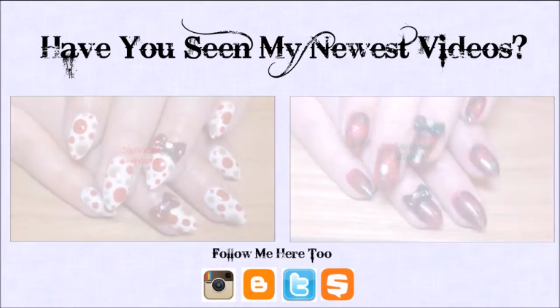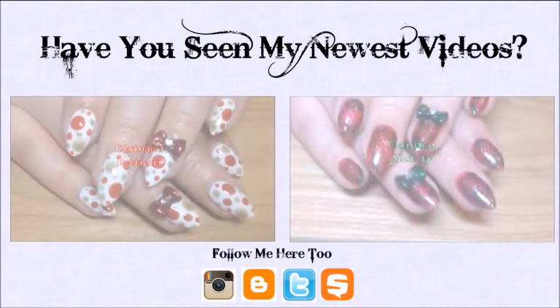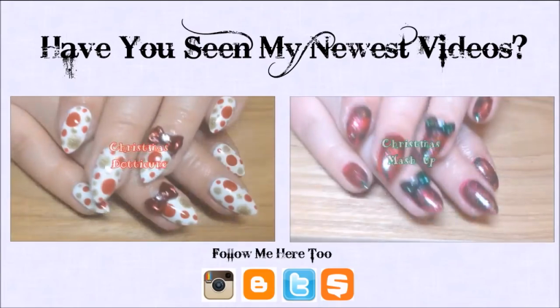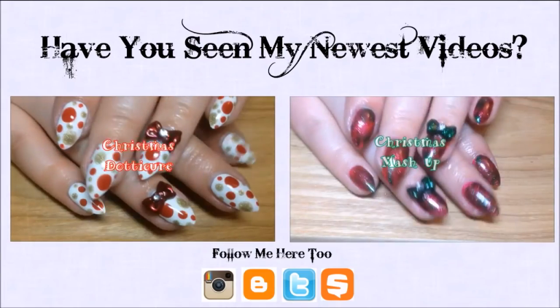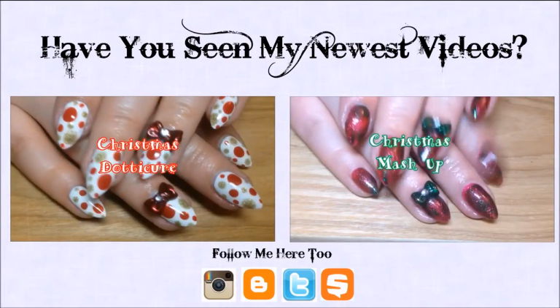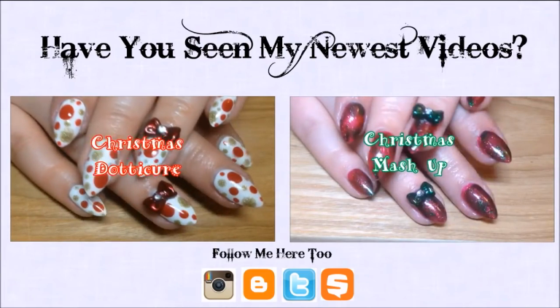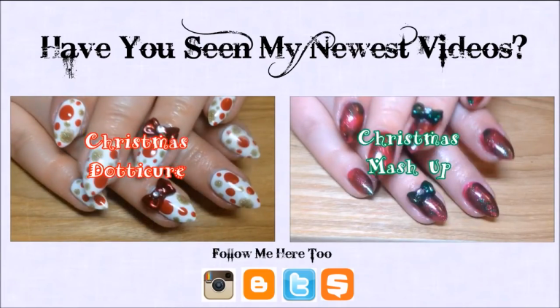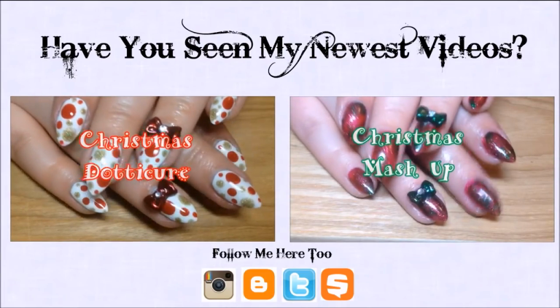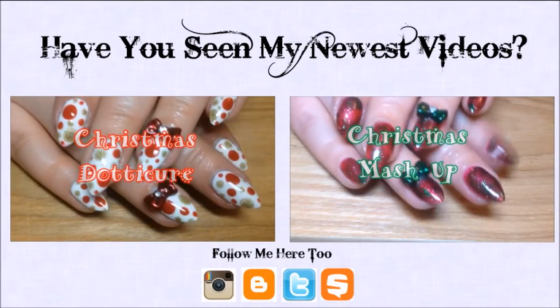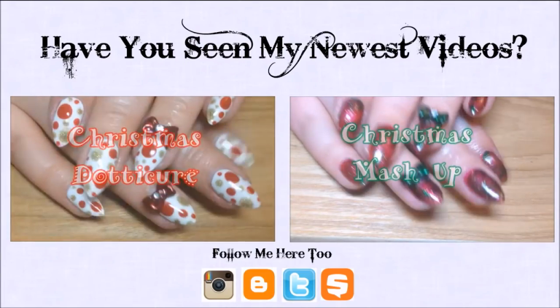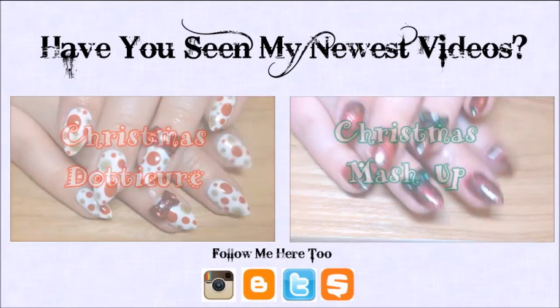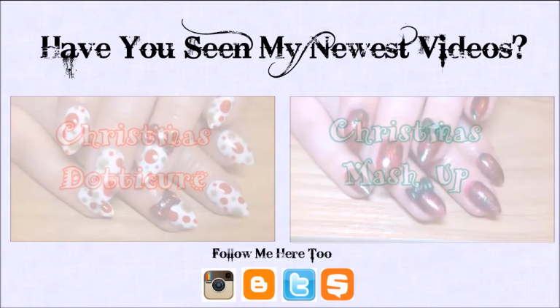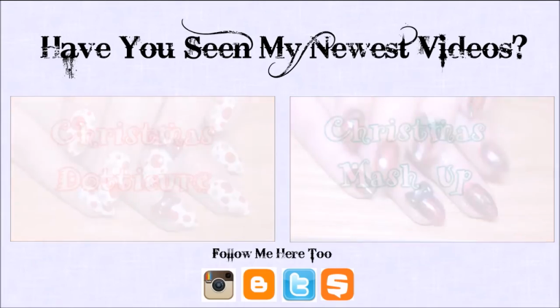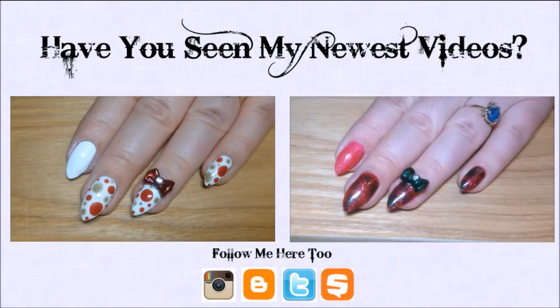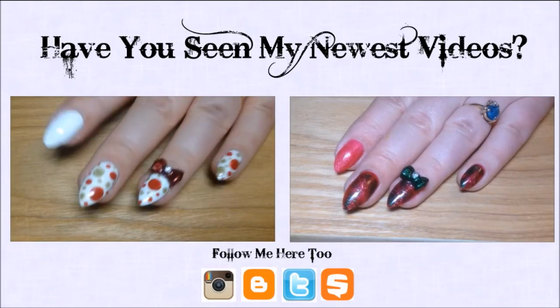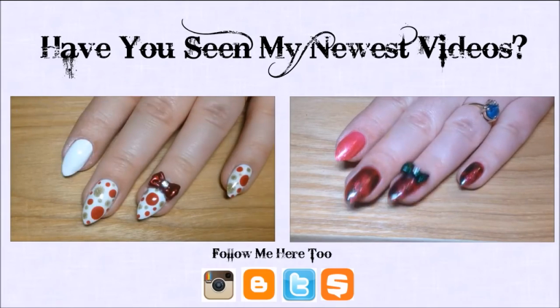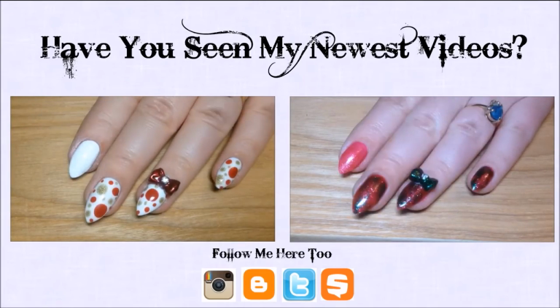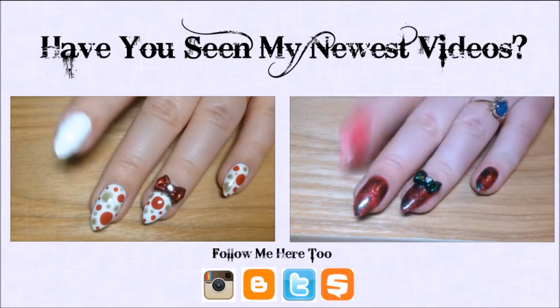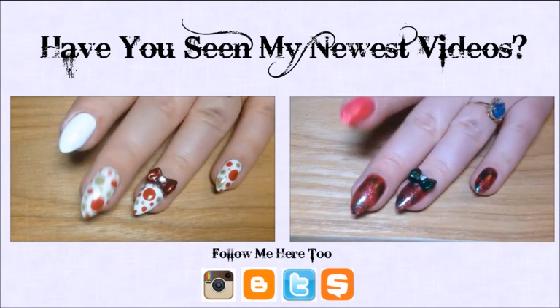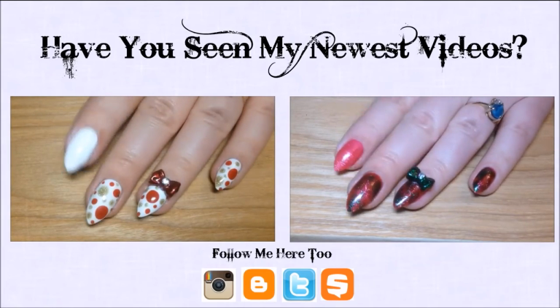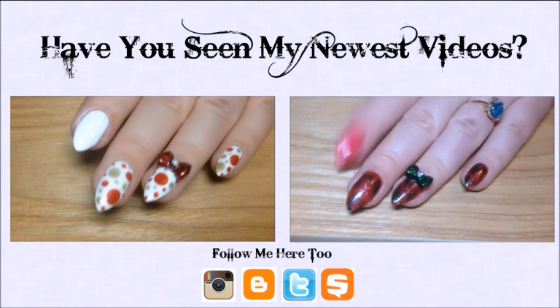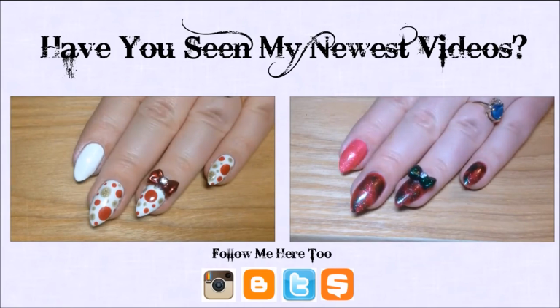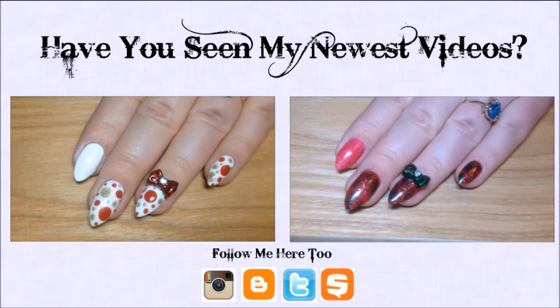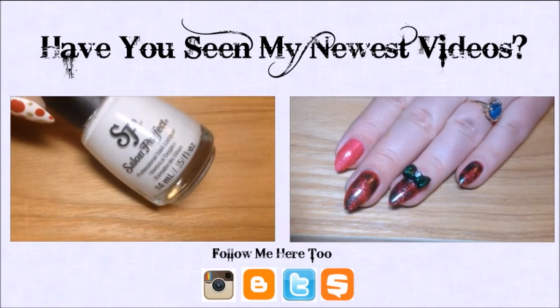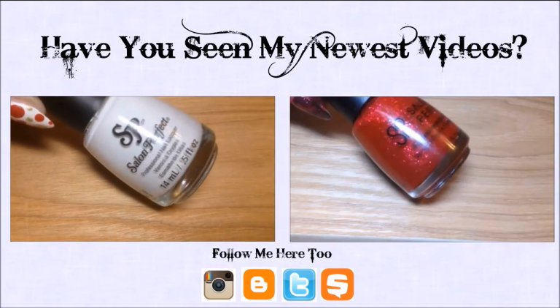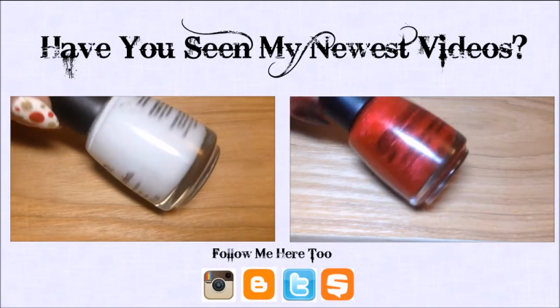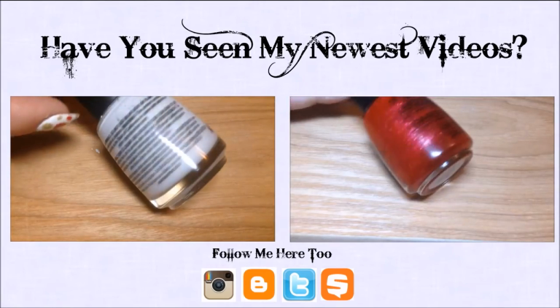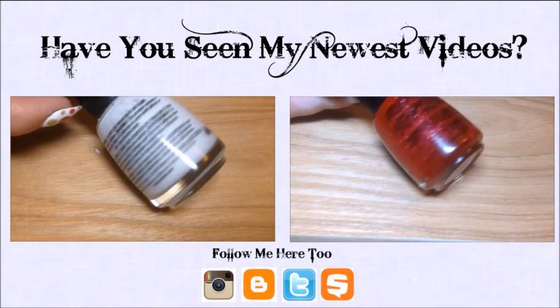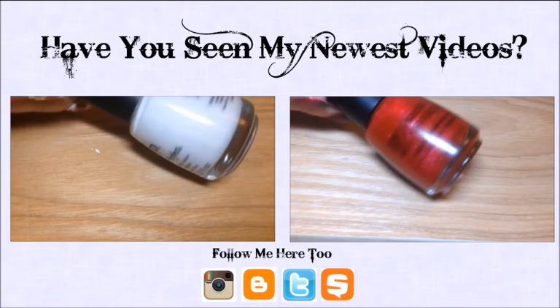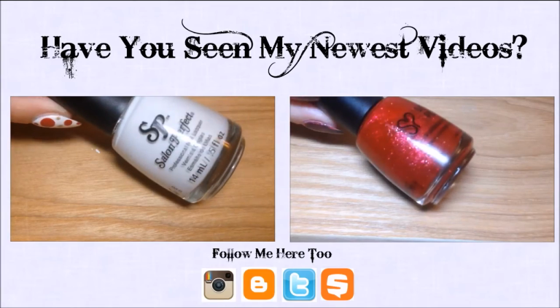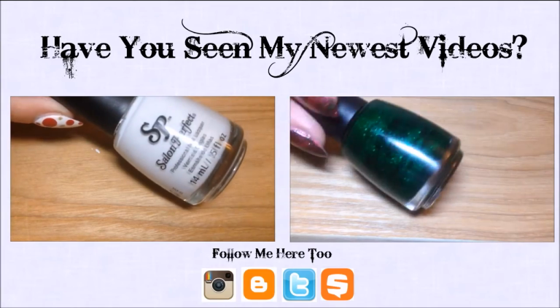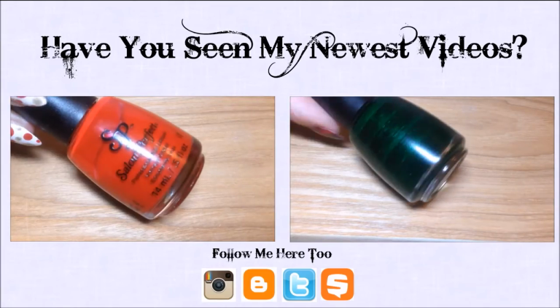Hey y'all, today I'm doing a Christmas mashup bag marble. I'm starting with a red sparkly base of Salon Perfect You Give Me Fever, and I'm also going to be using Emerald City.